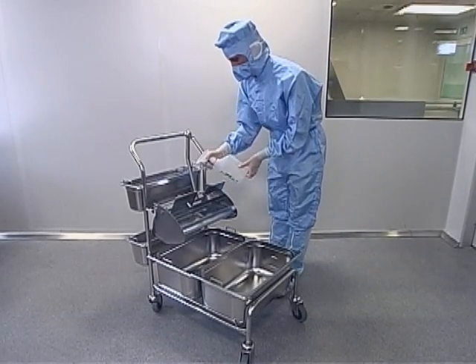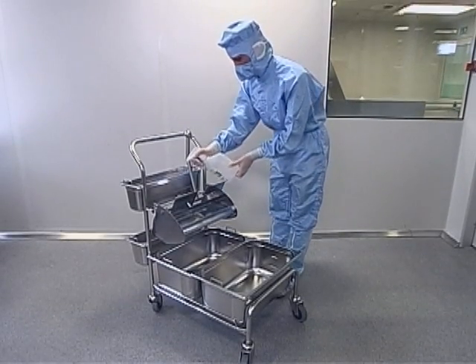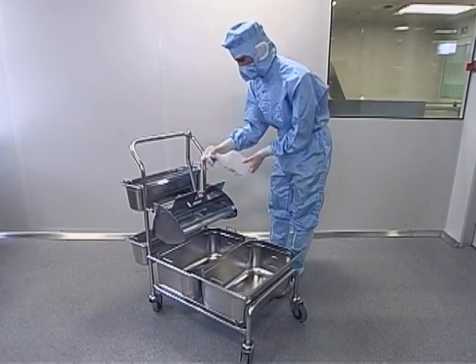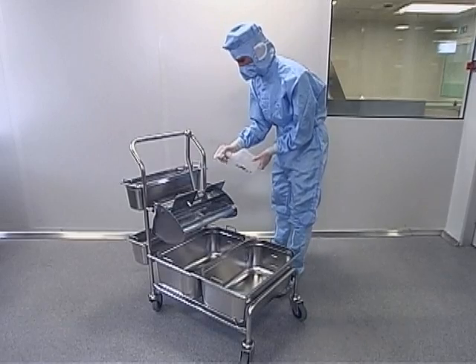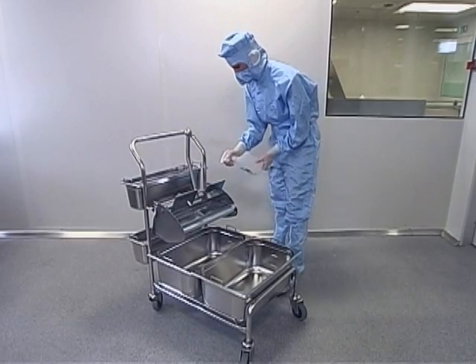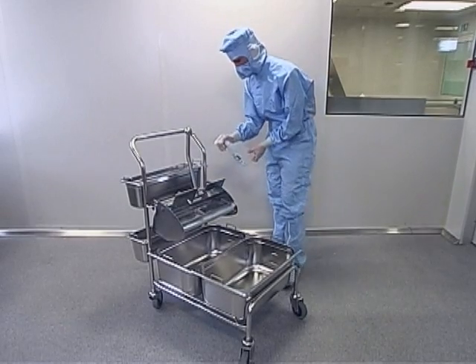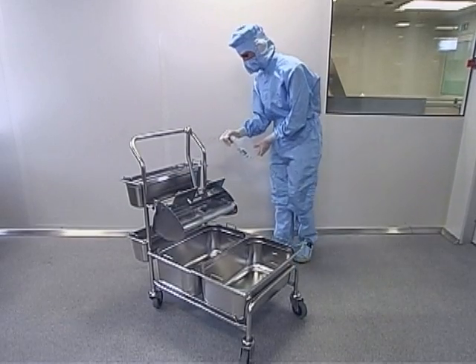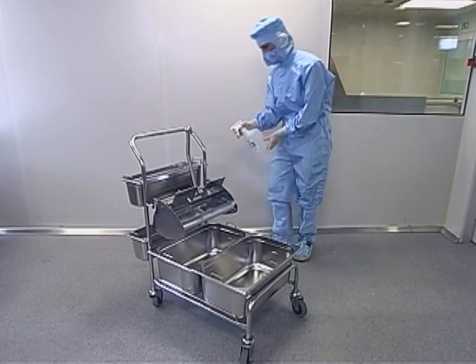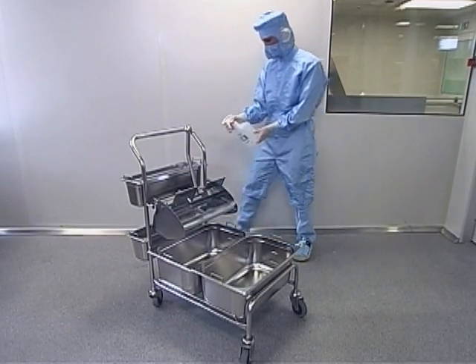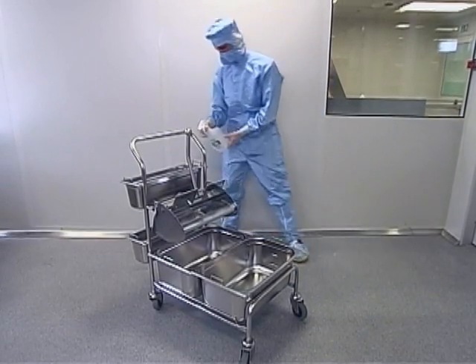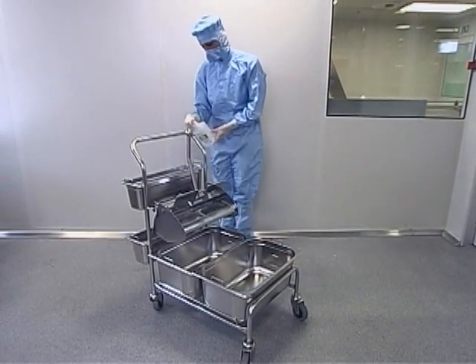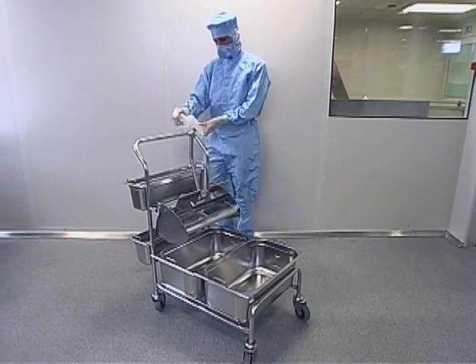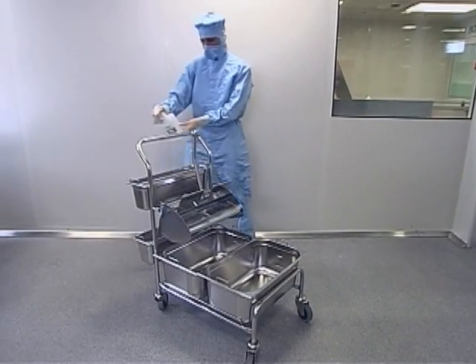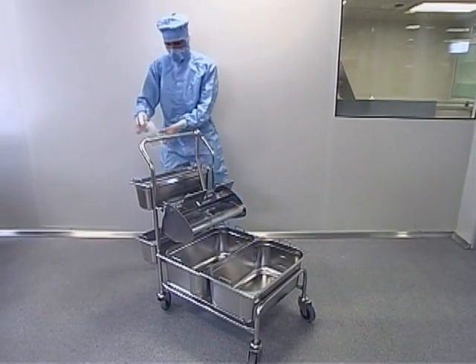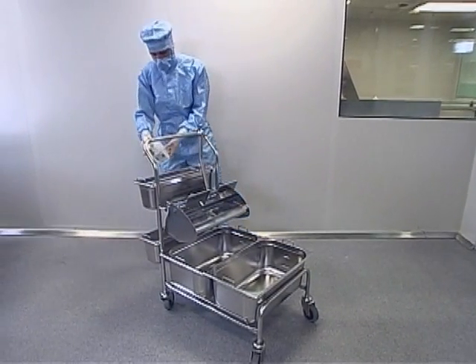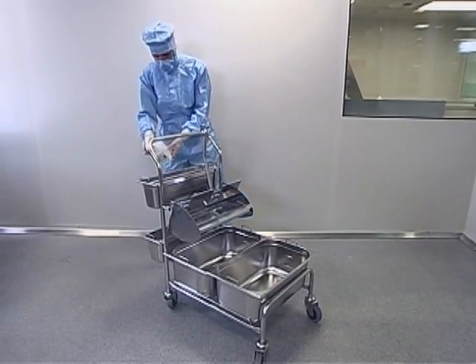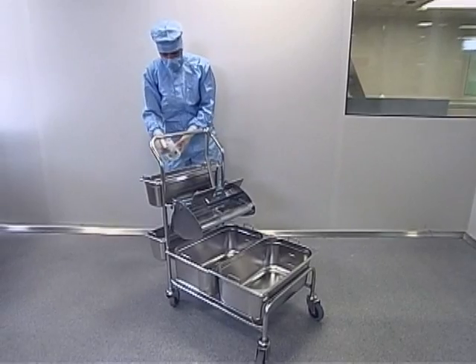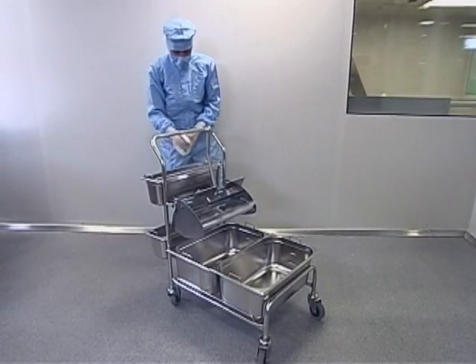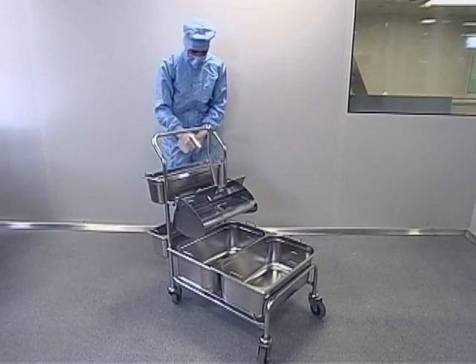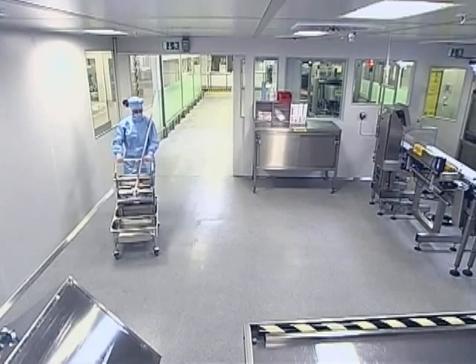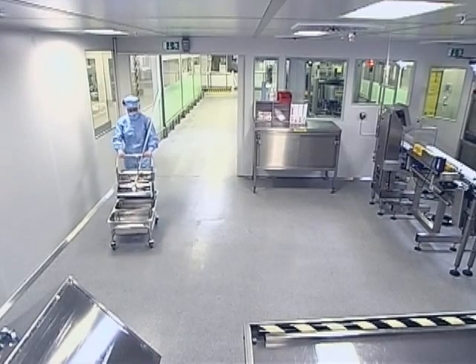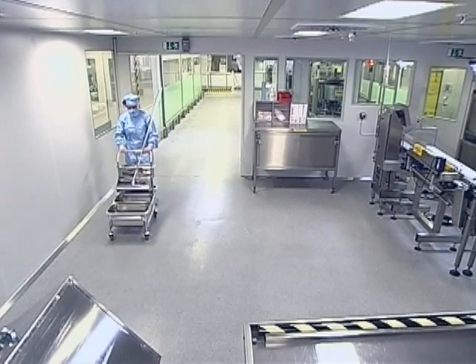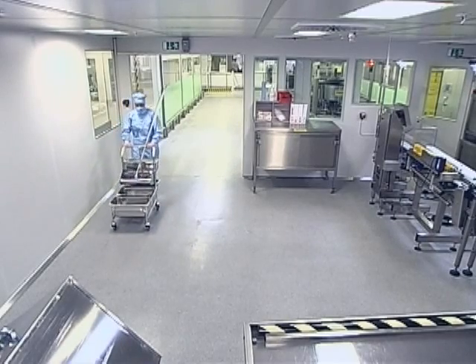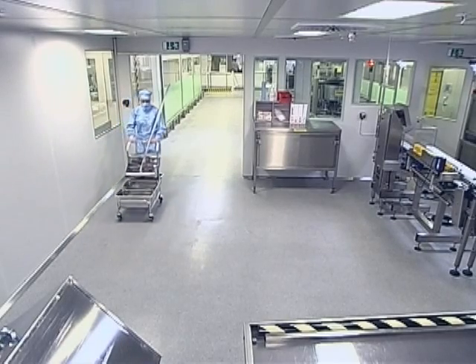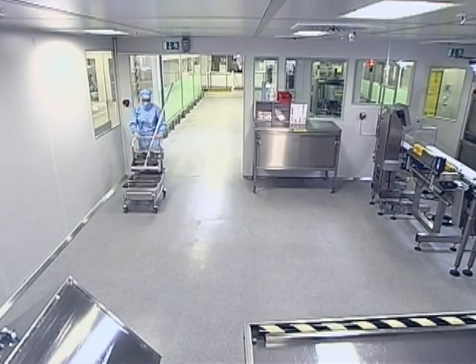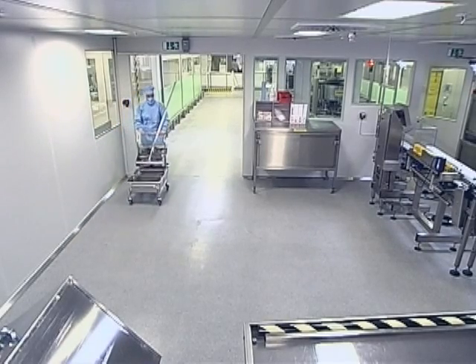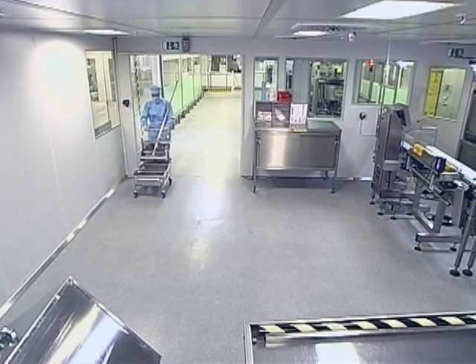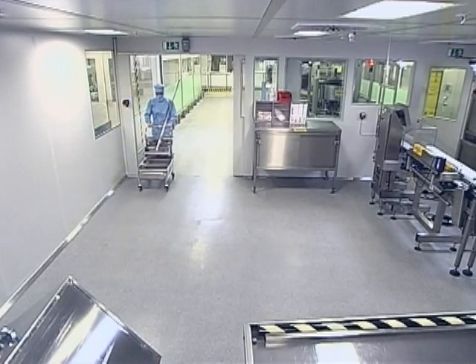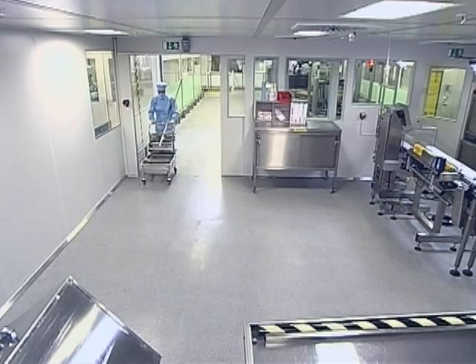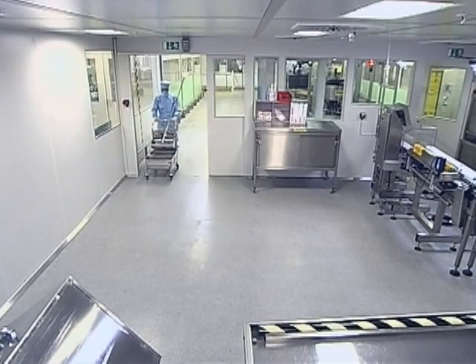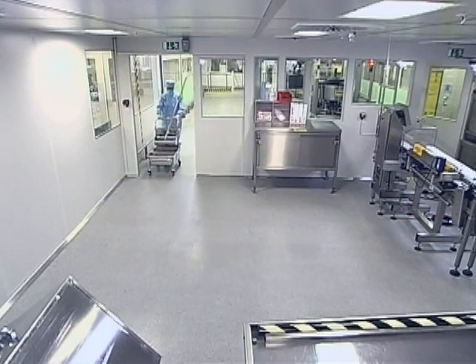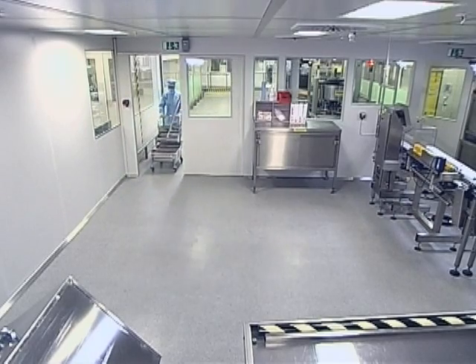Afterwards, the cleaning system trolley can be disinfected completely with, for example, an alcoholic spray disinfectant. Now the cleaning system trolley is ready for the next use in the clean room.